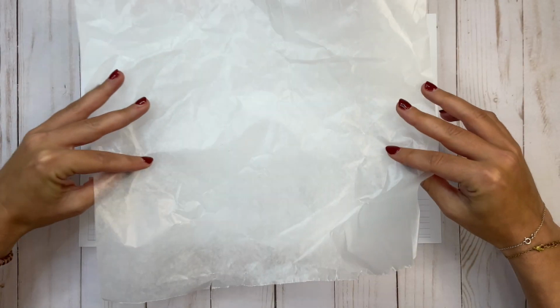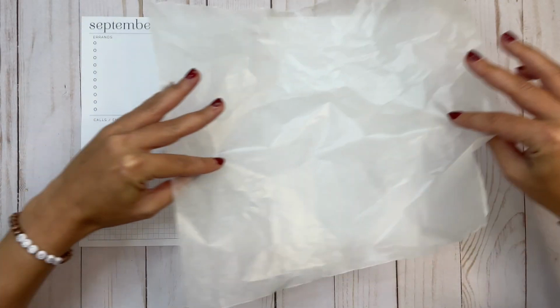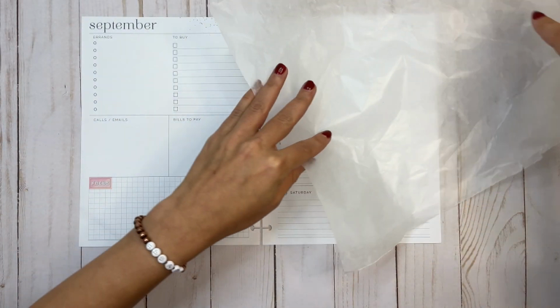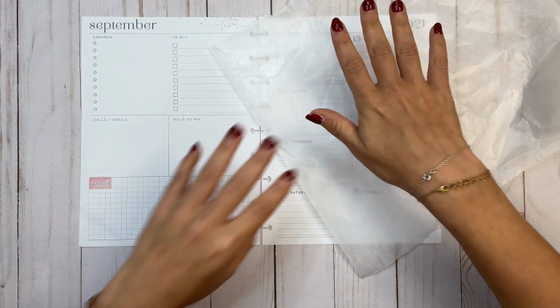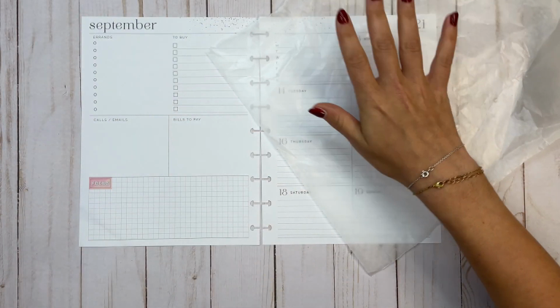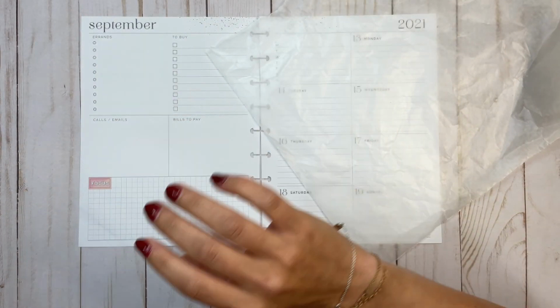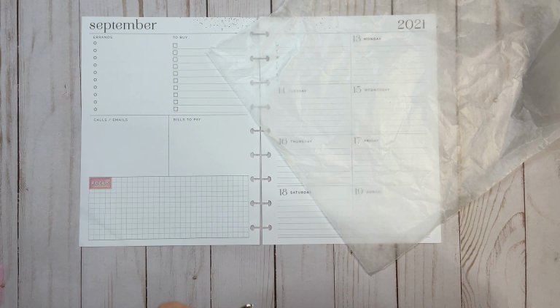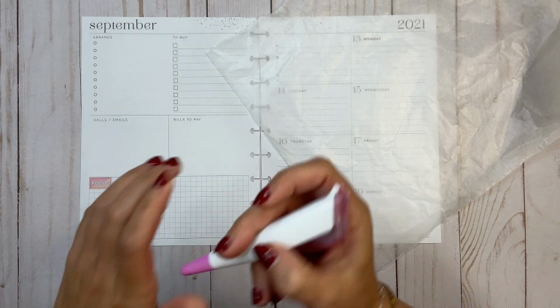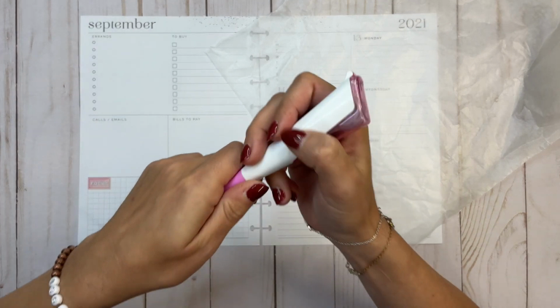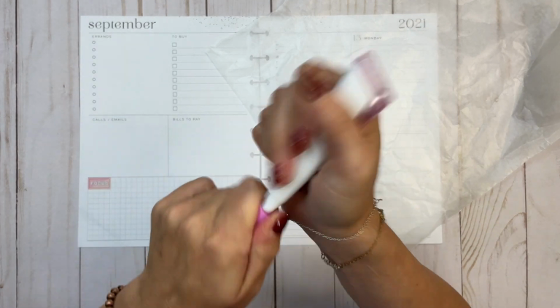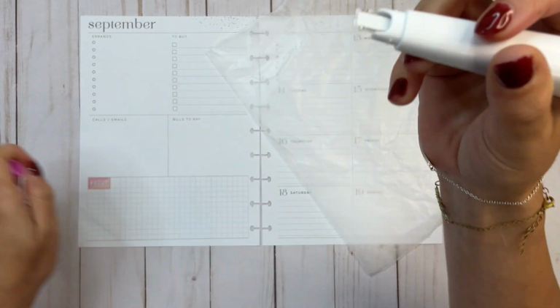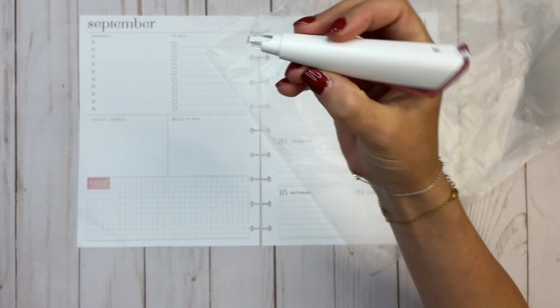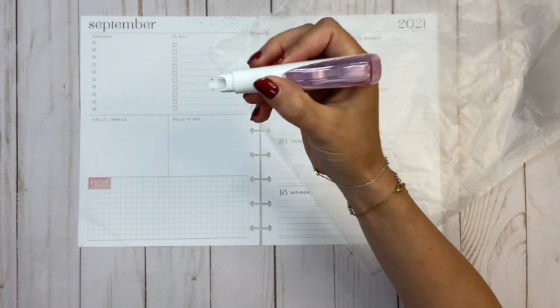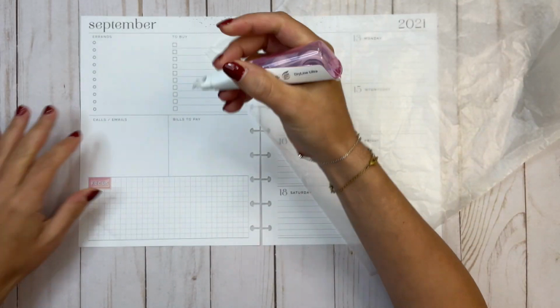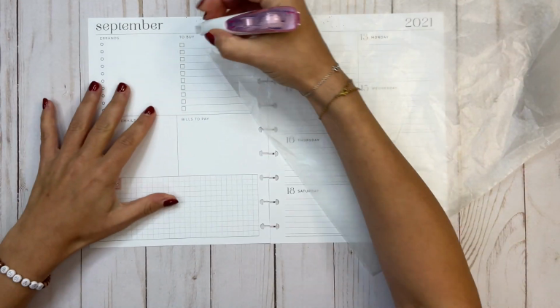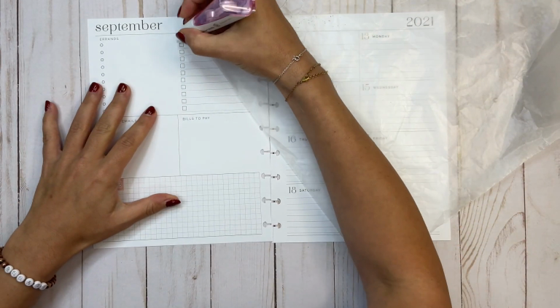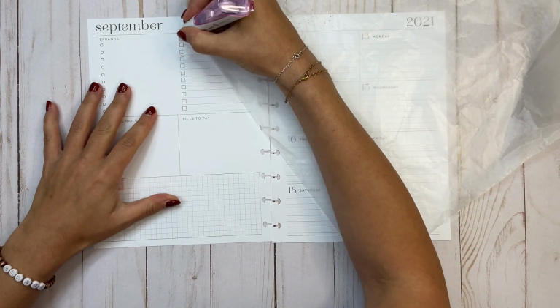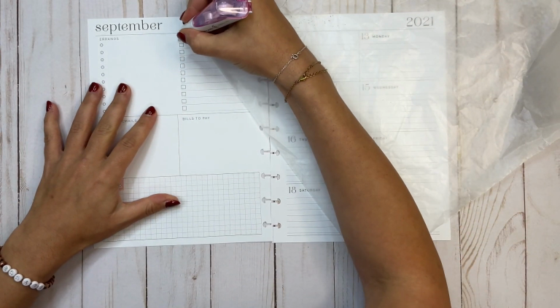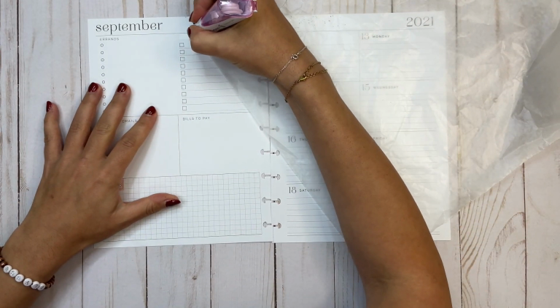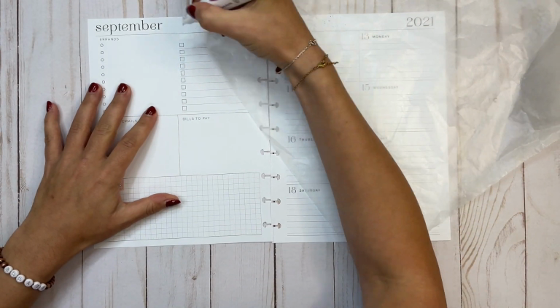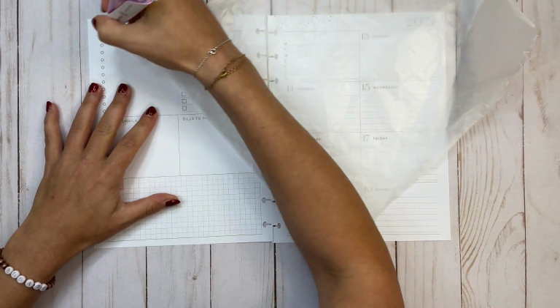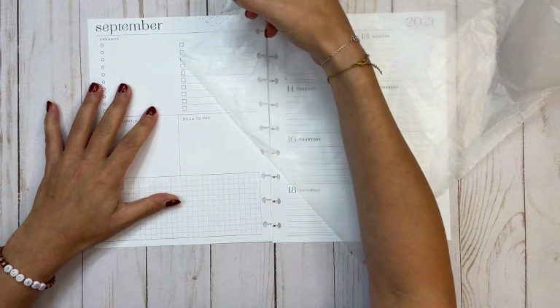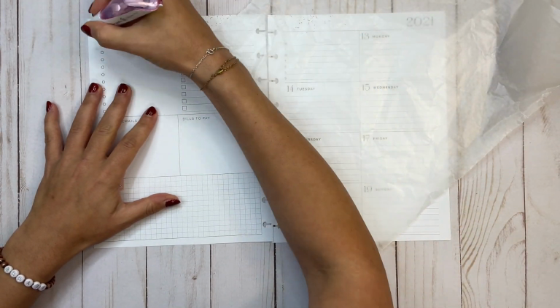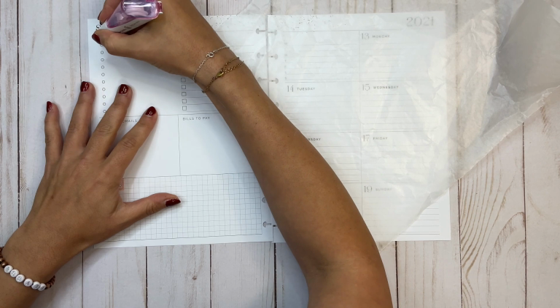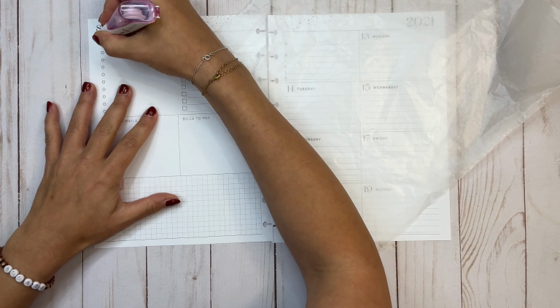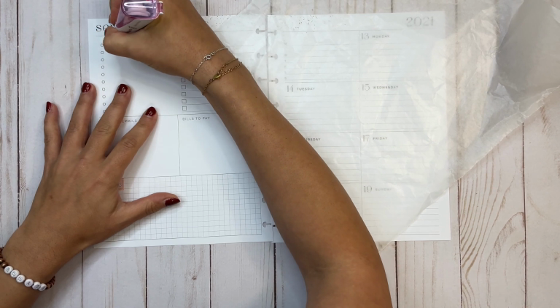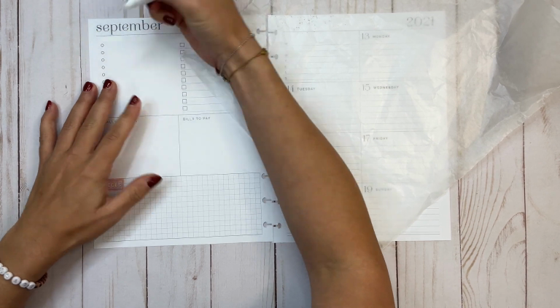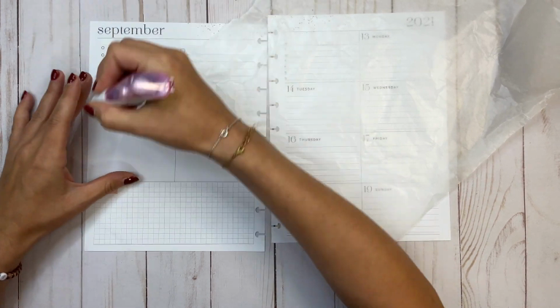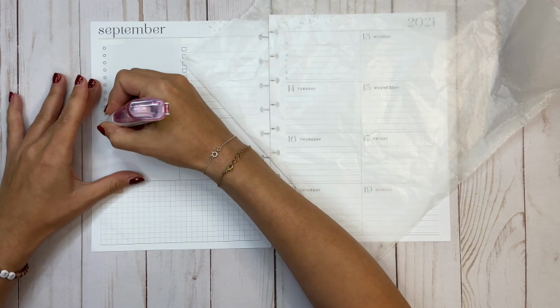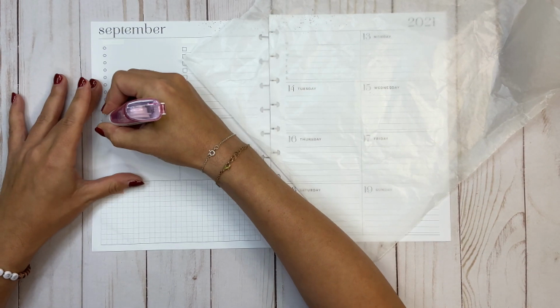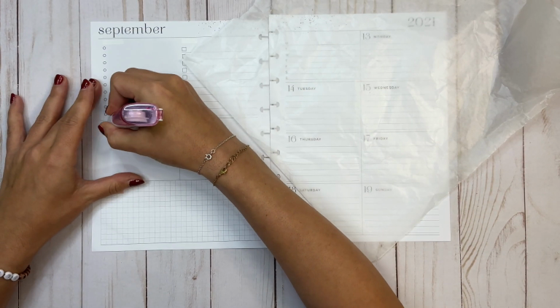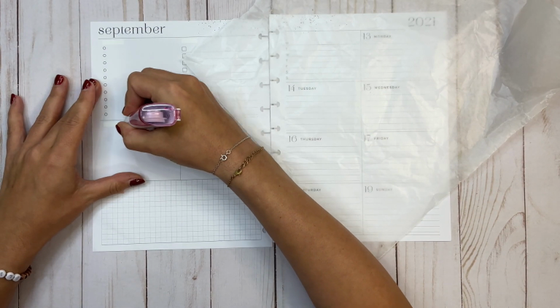I have a little bit of wax paper here, but first up, as usual, I'm going to take my Paper Mate Dry Line Ultra and cover up these headings.